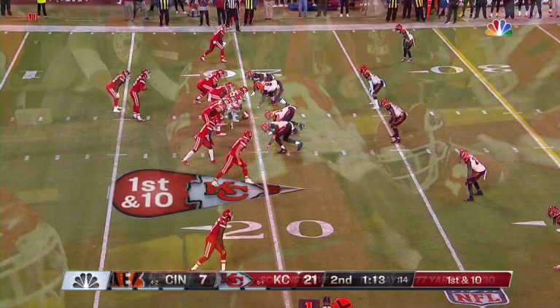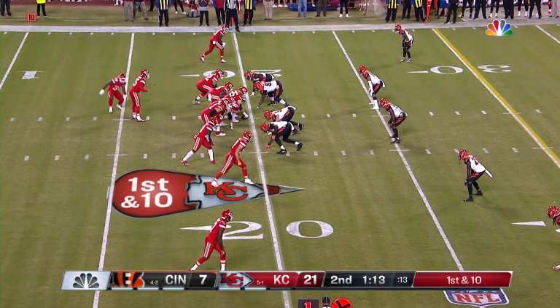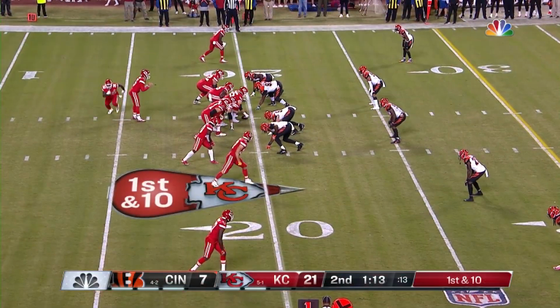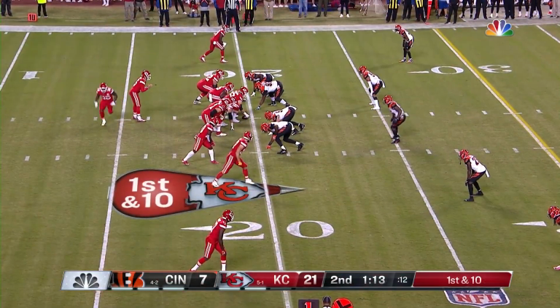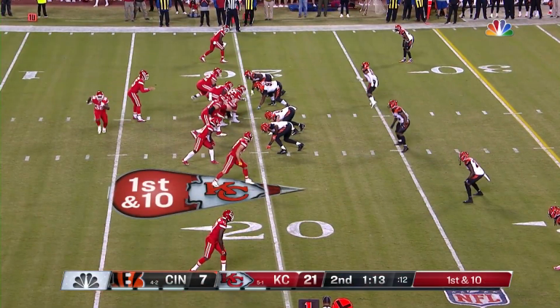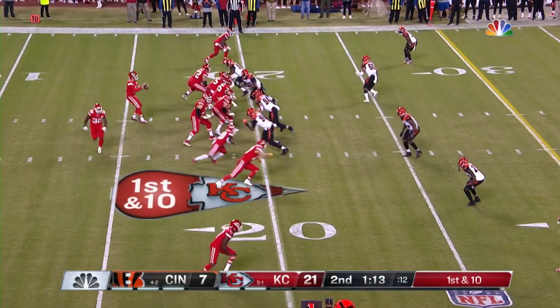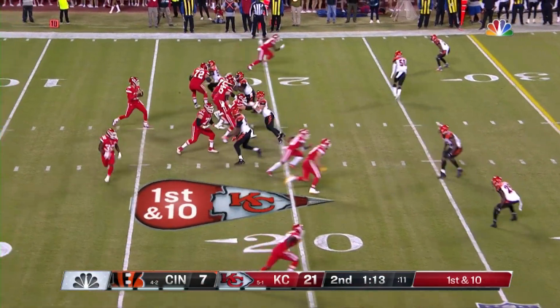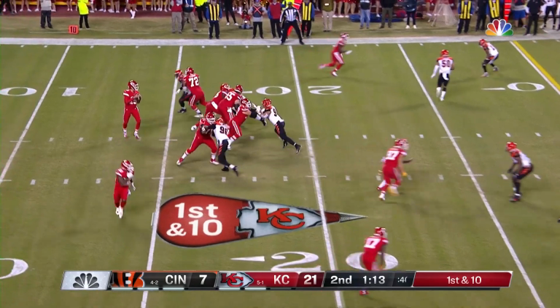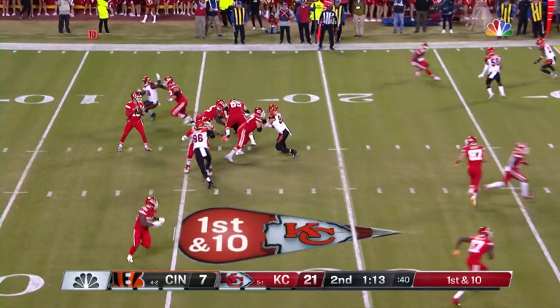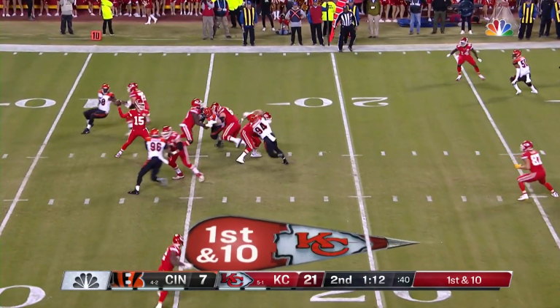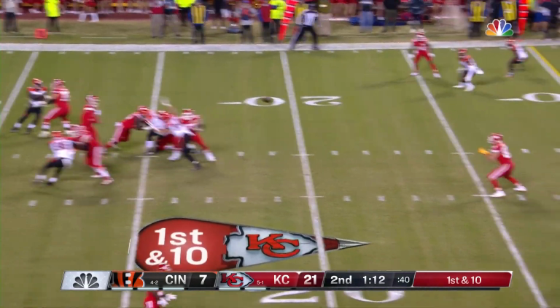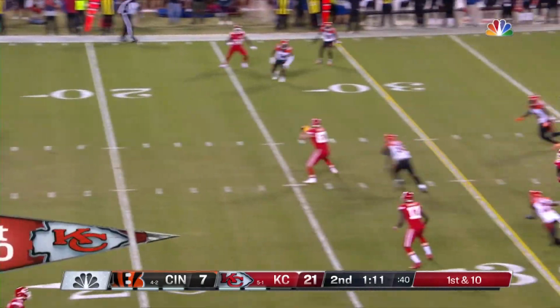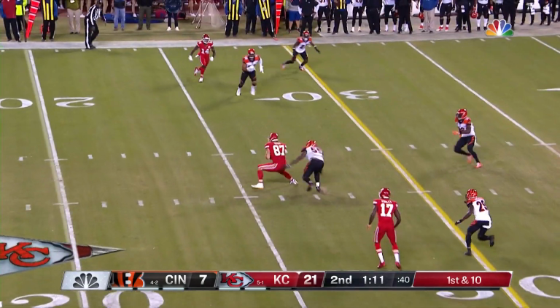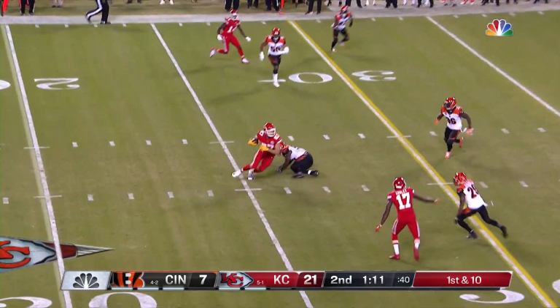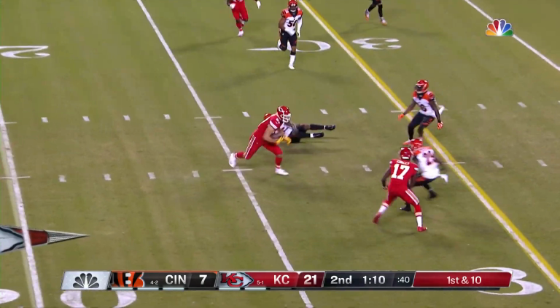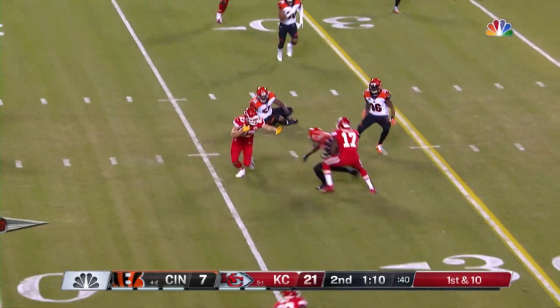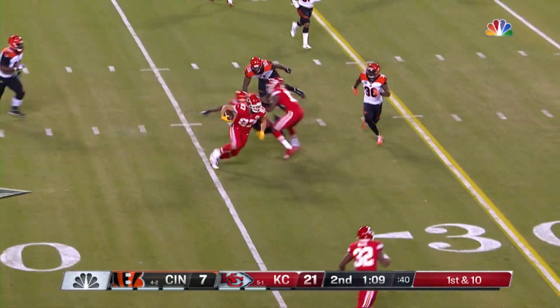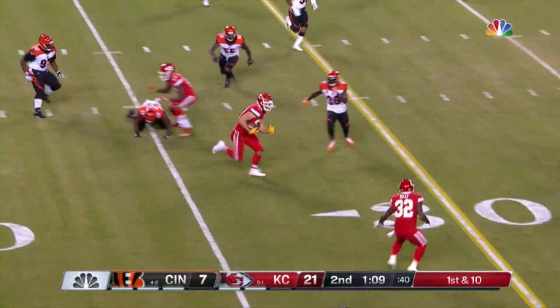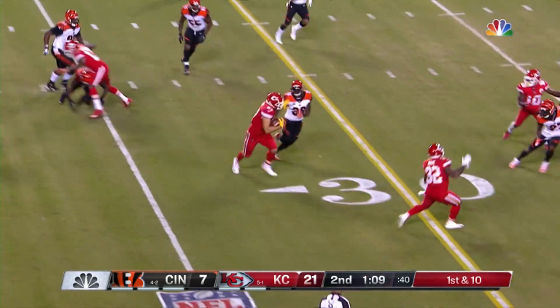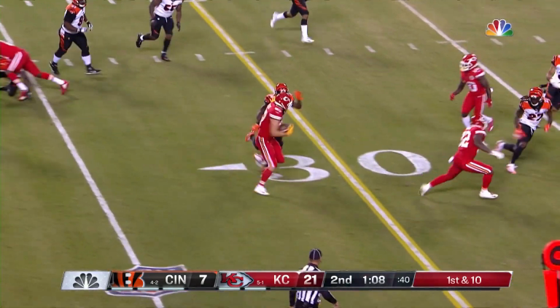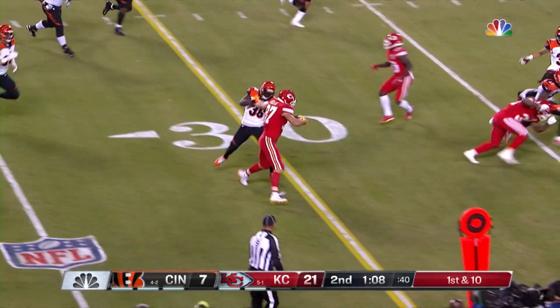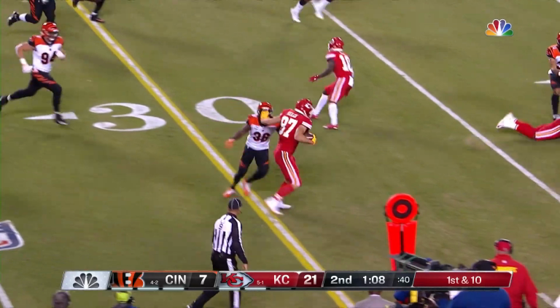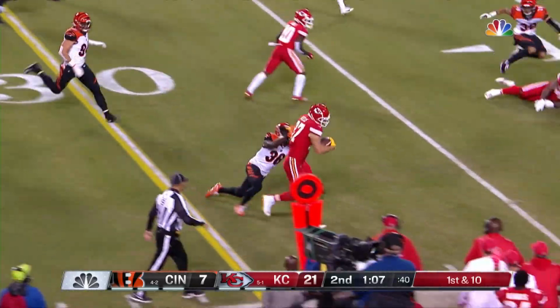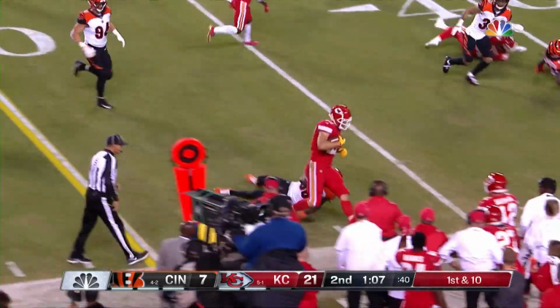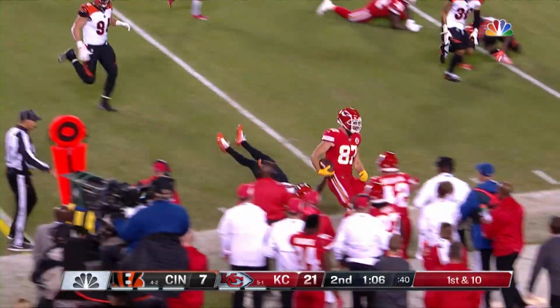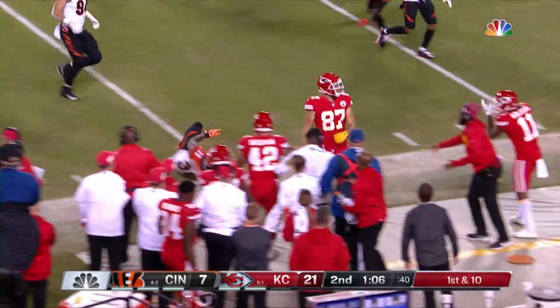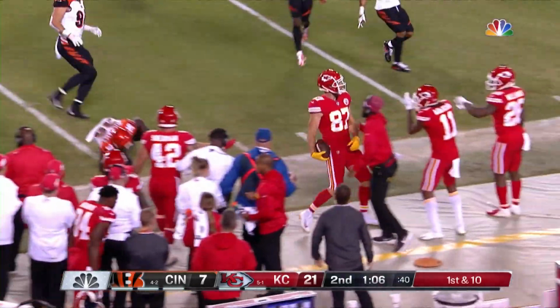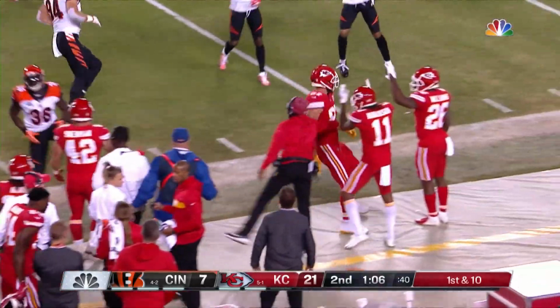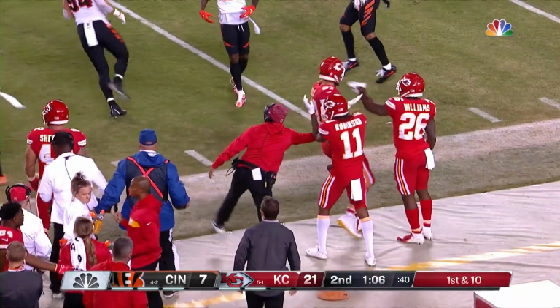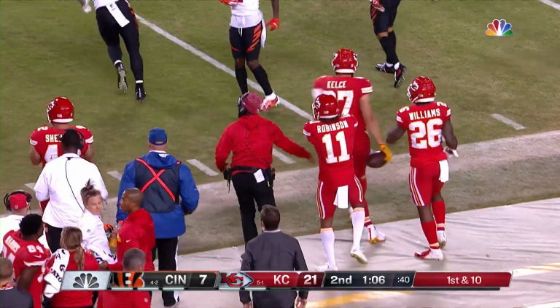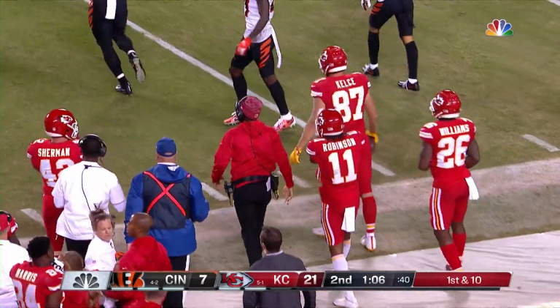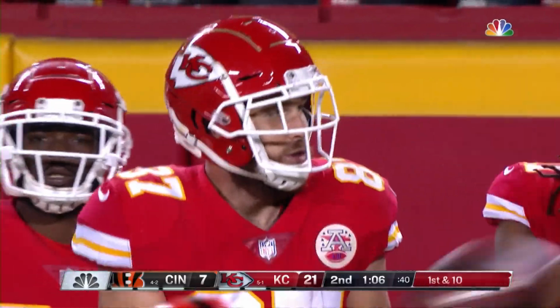From the 20-yard line, Spencer Ware goes in motion. Mahomes solidly in the pocket — that's caught by Kelce, his second grab of the night. Kelce trying to get out of bounds and does after he picks up the first down.